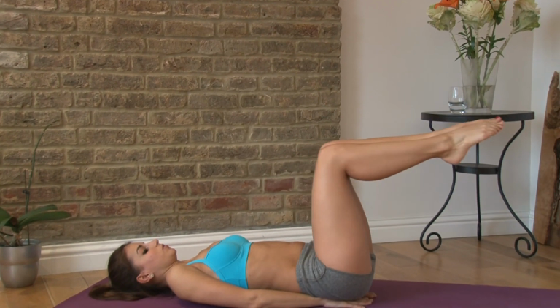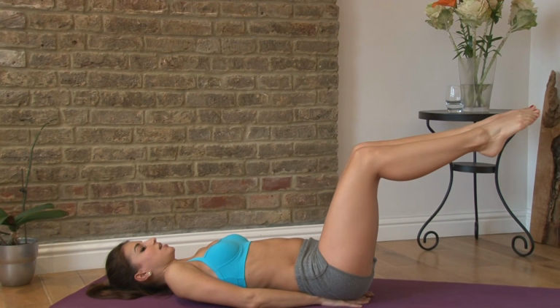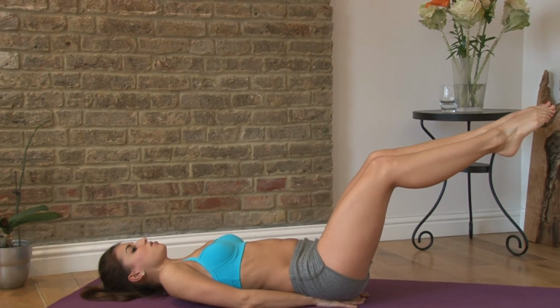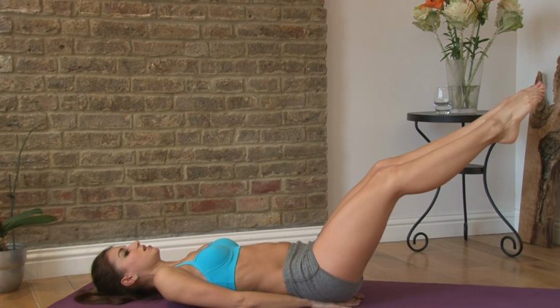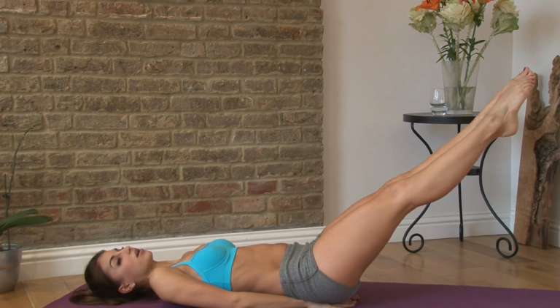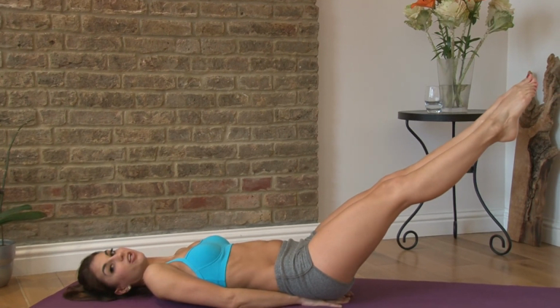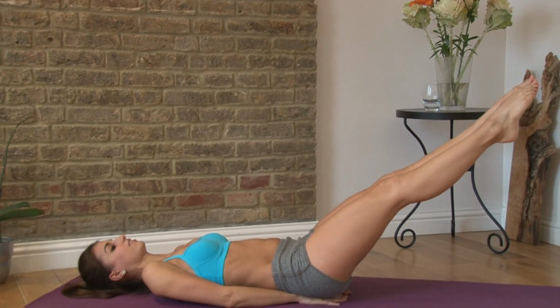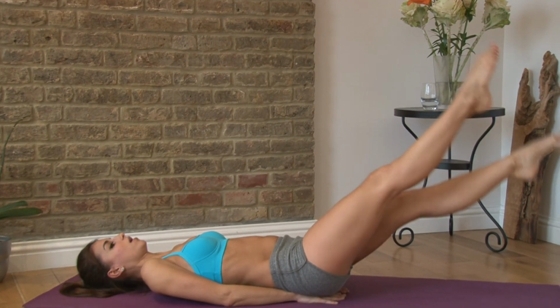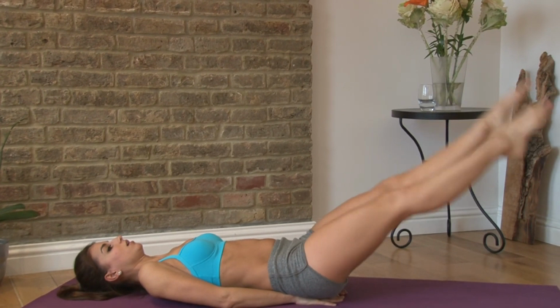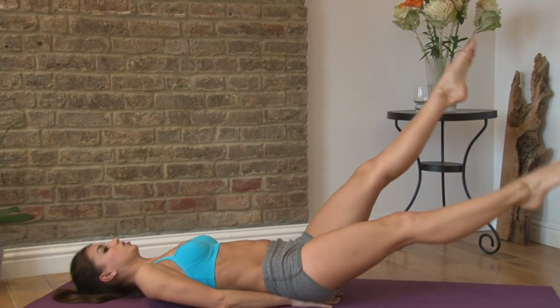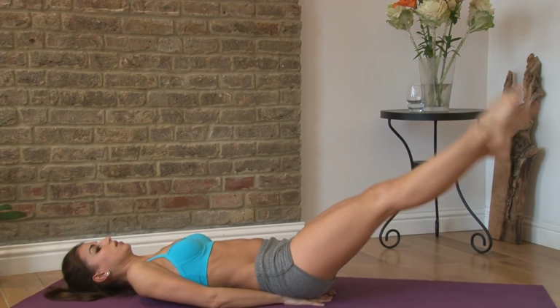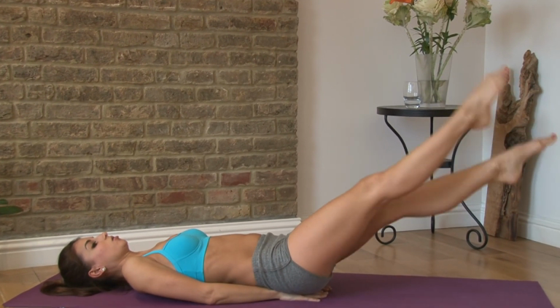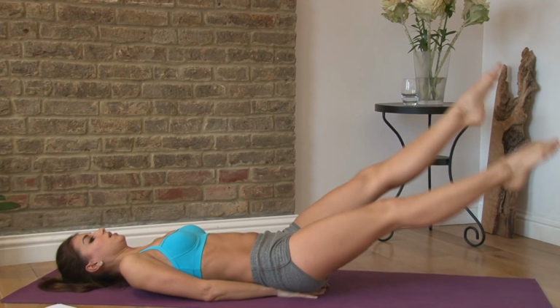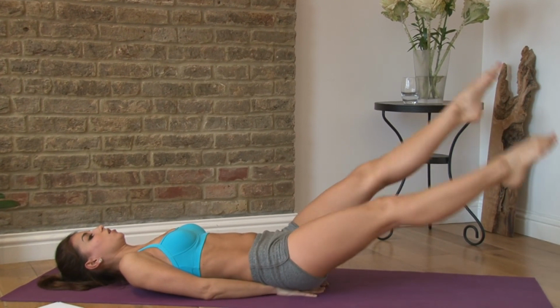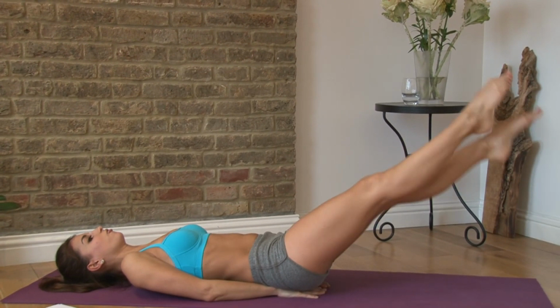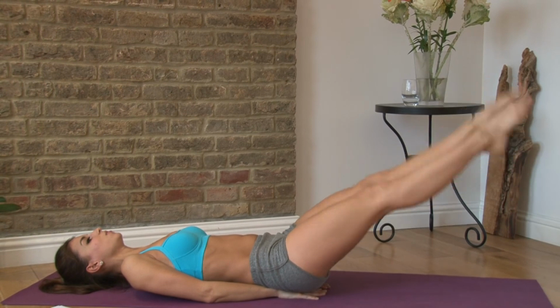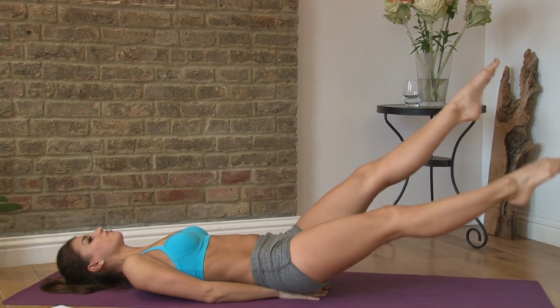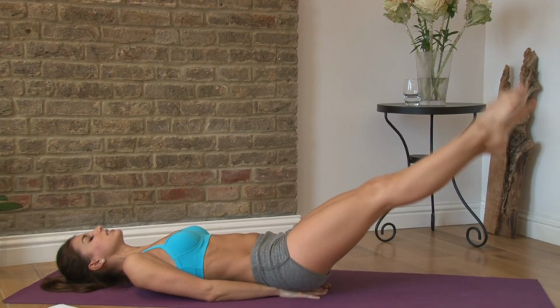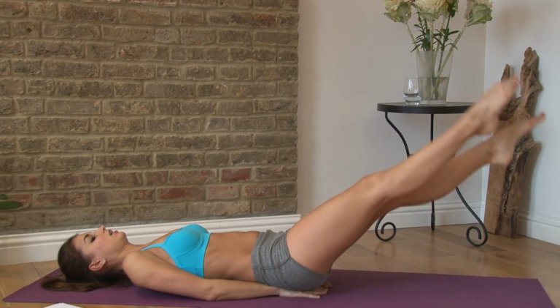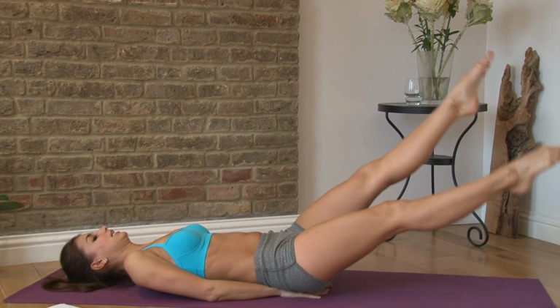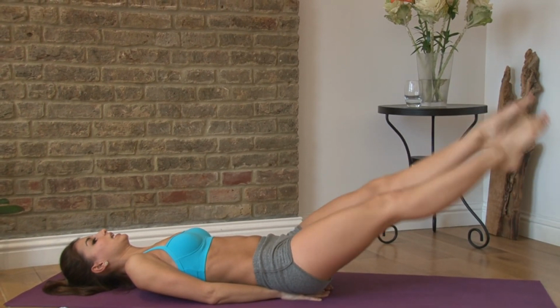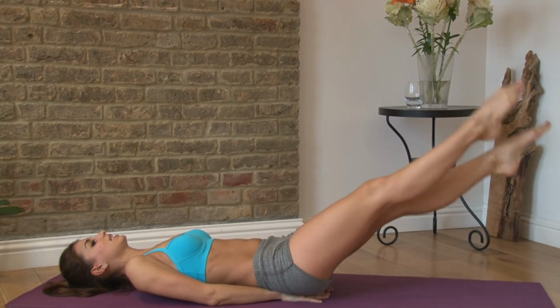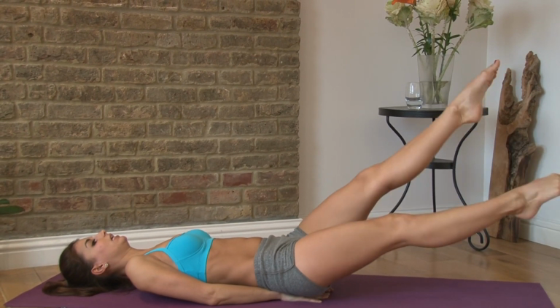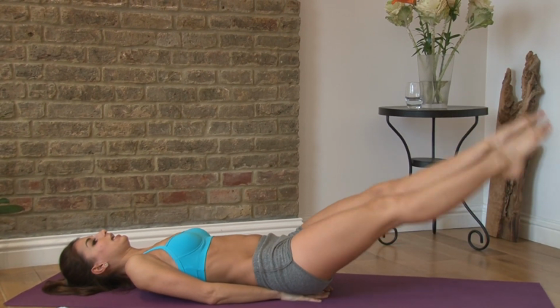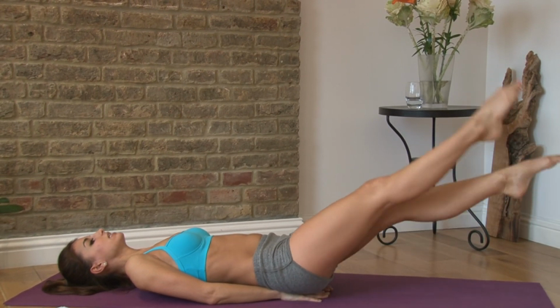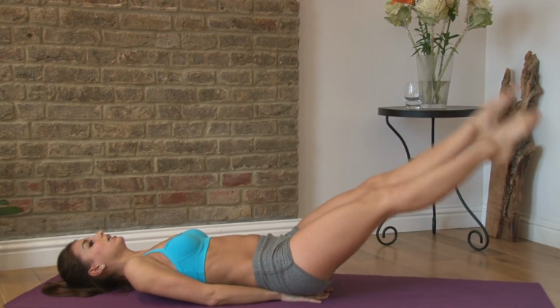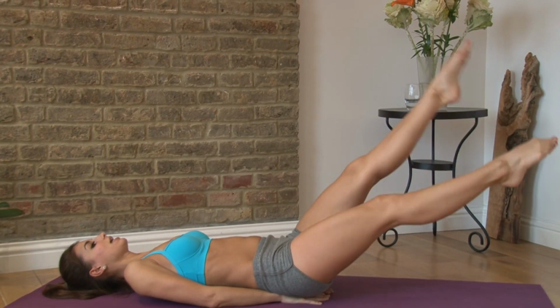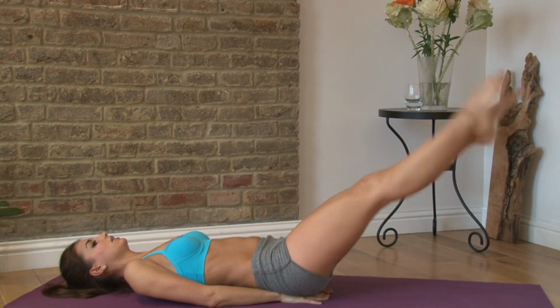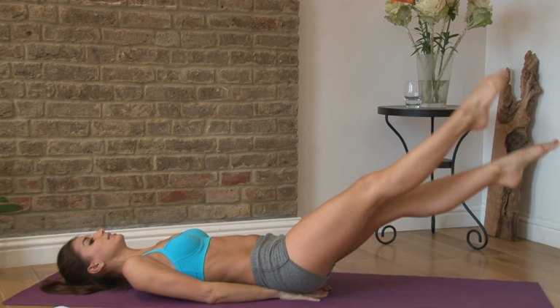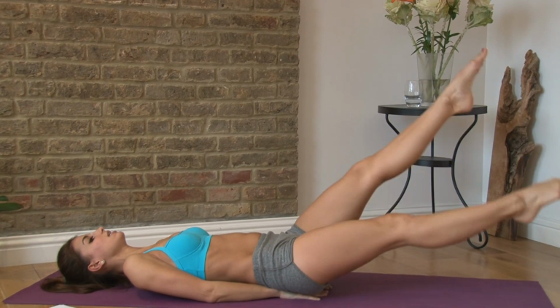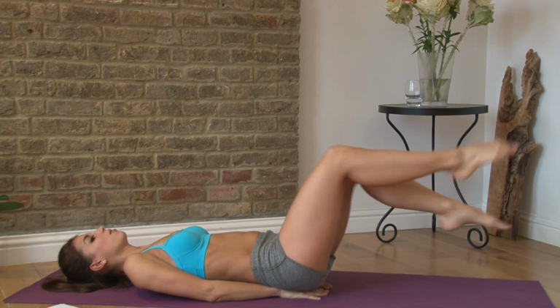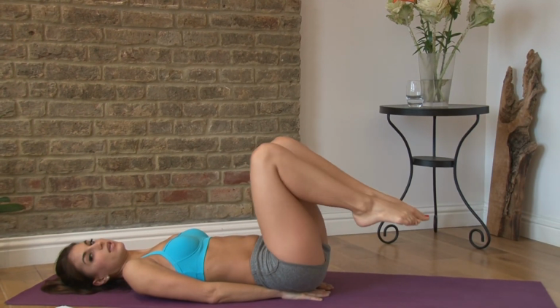Now we're going to reach our legs out and do flutter kicks — one through ten. Keep your abs flat. Bring them in.